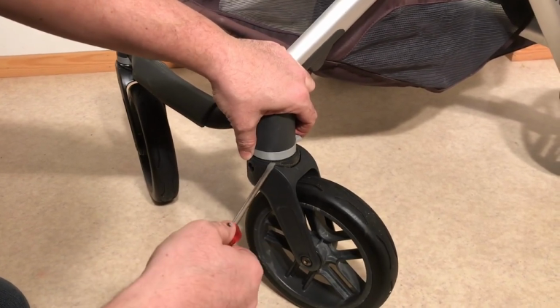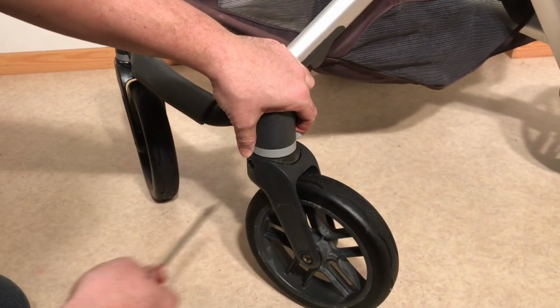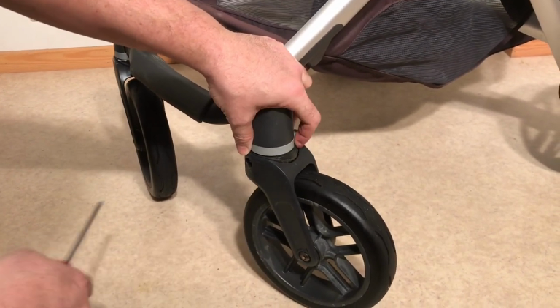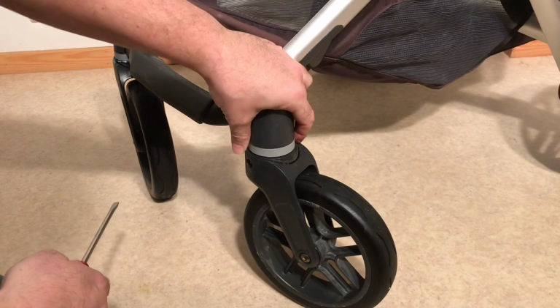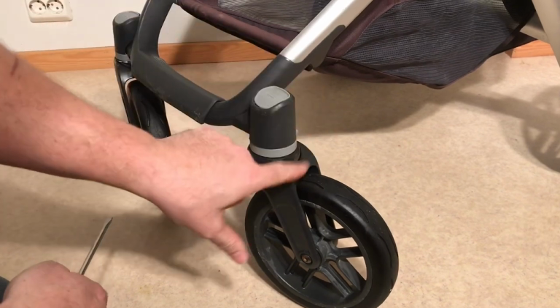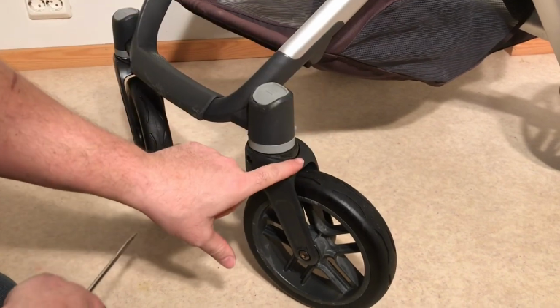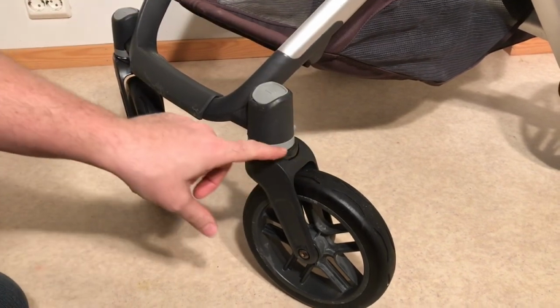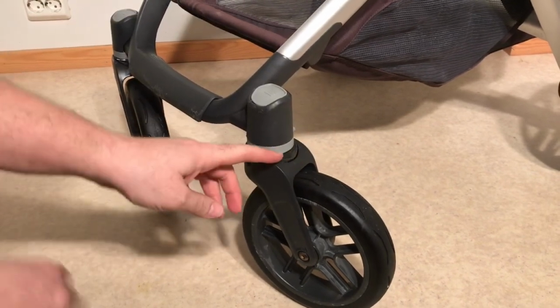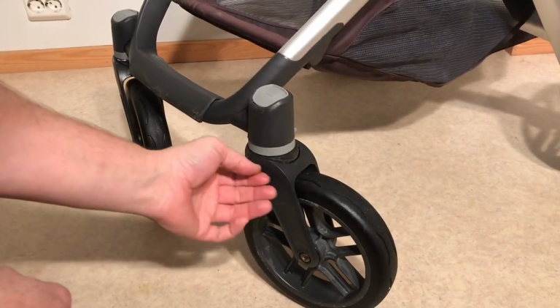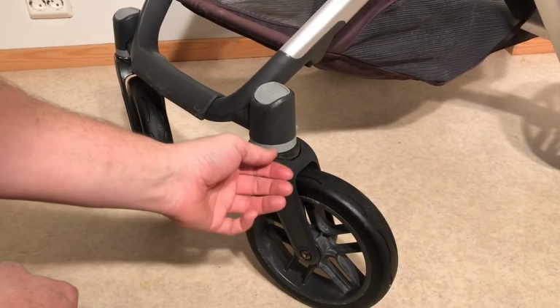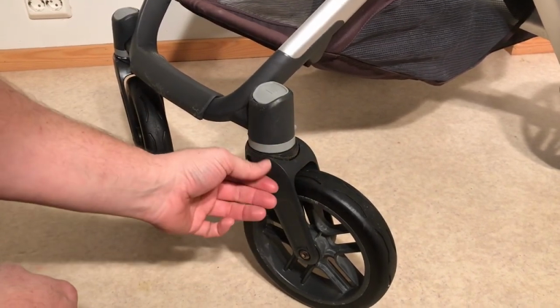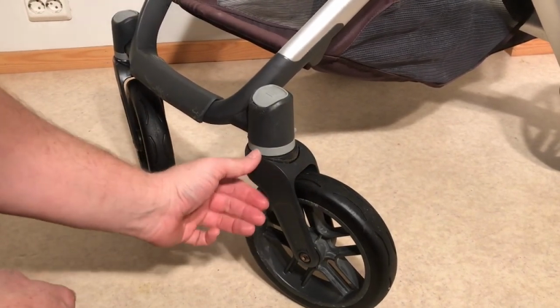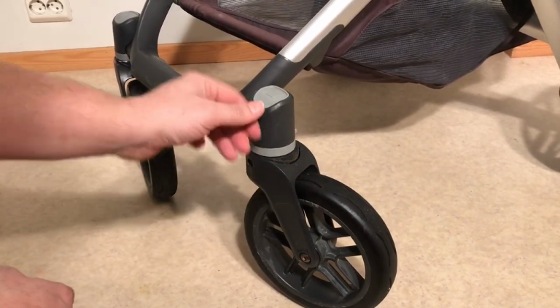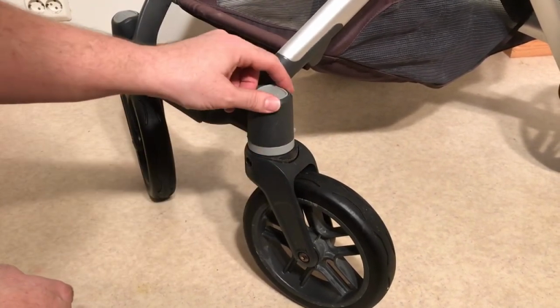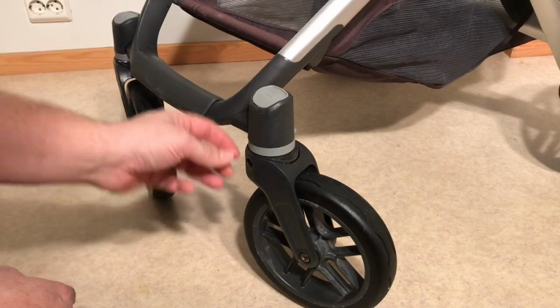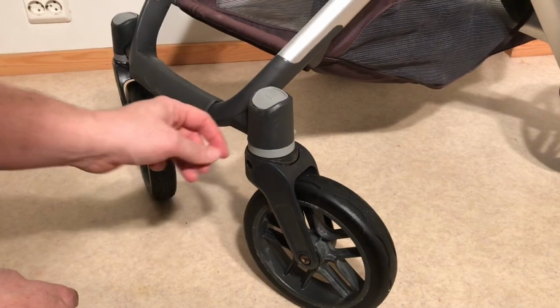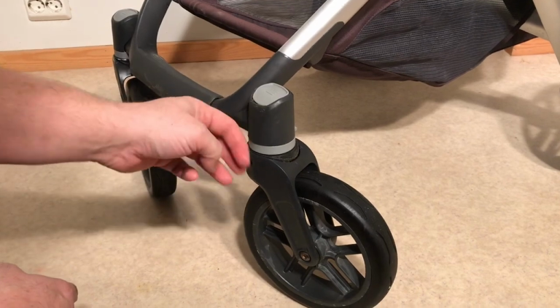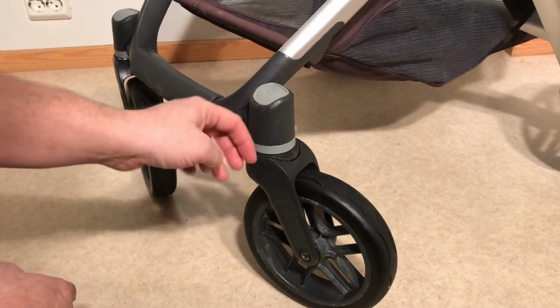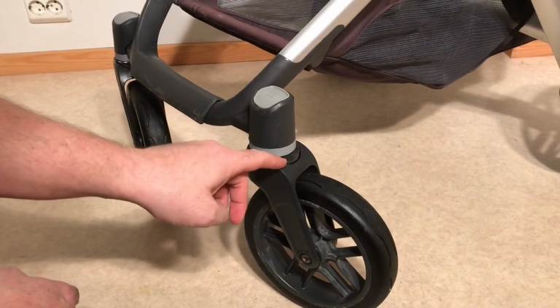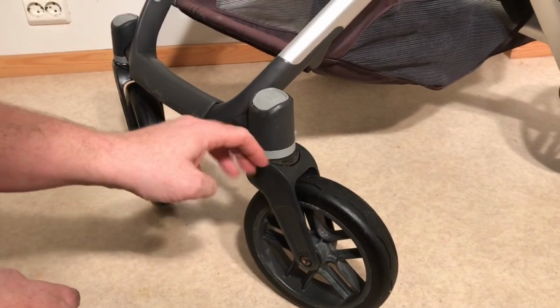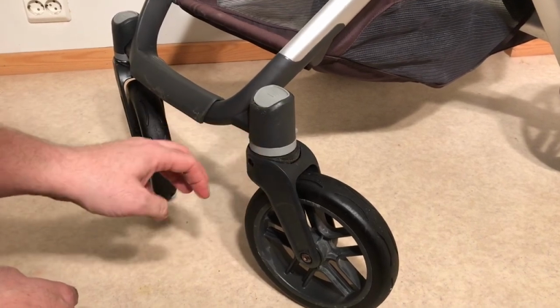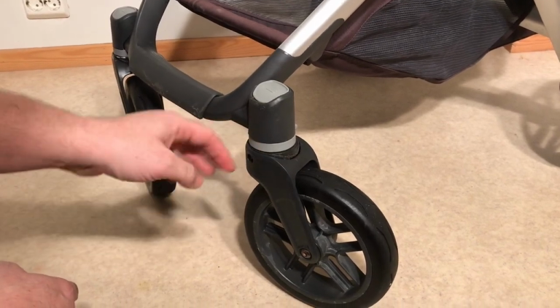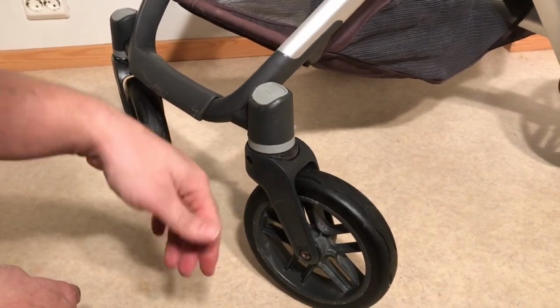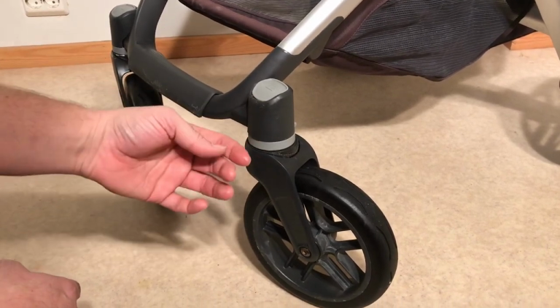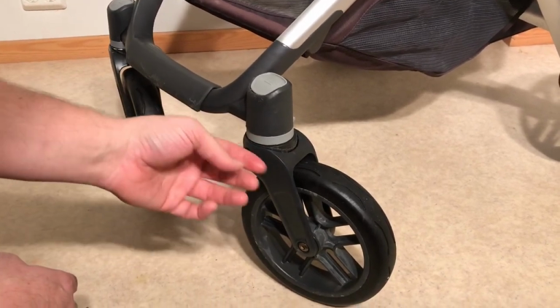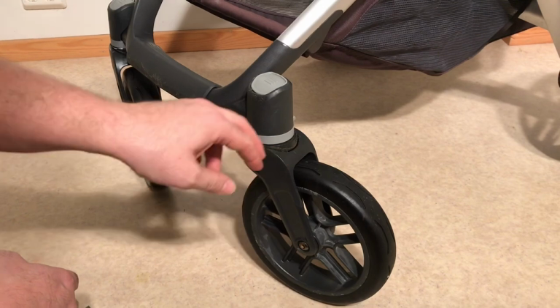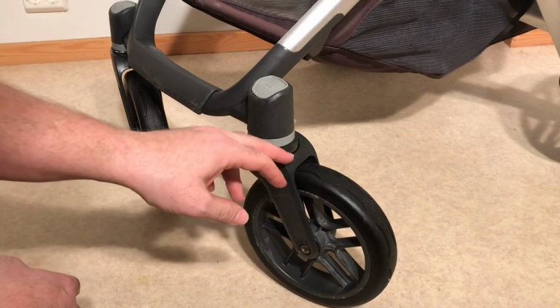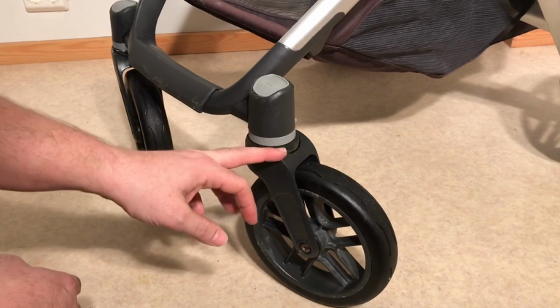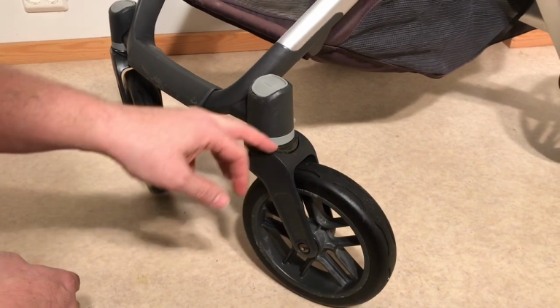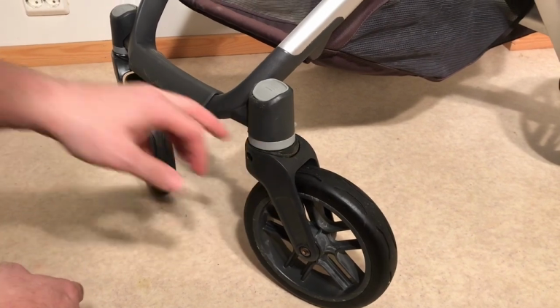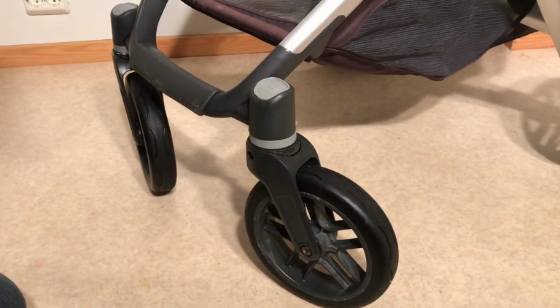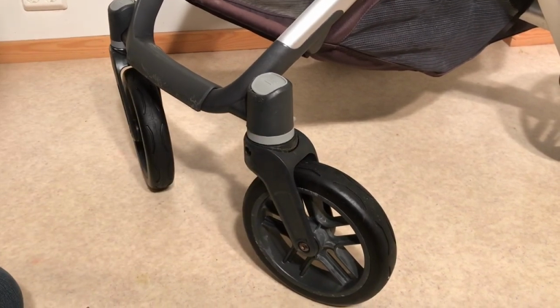If that doesn't work, what you're going to need to do is hammer off this wheel. The axle of the wheel runs through two ball bearings and there's no plastic shaft or anything between the axle and the ball bearings. So in extreme cases the axle will actually rust directly into the ball bearings.